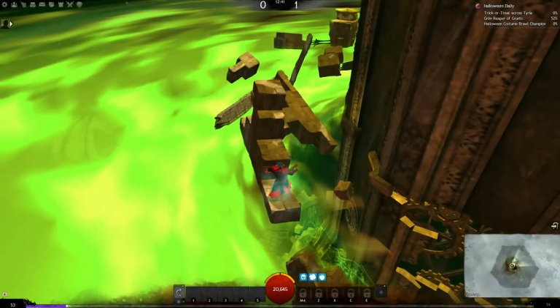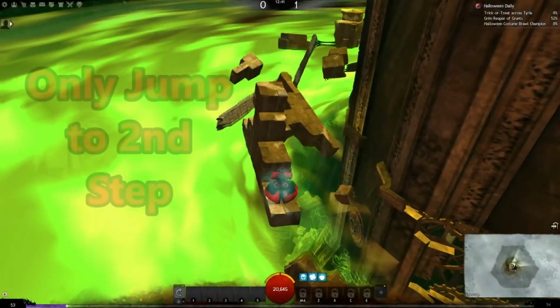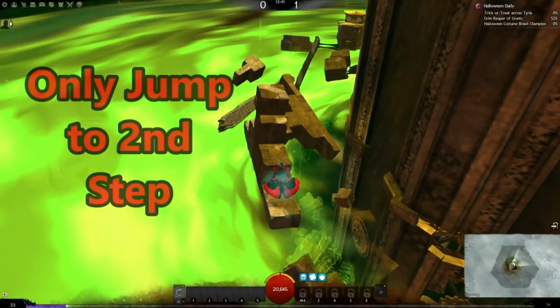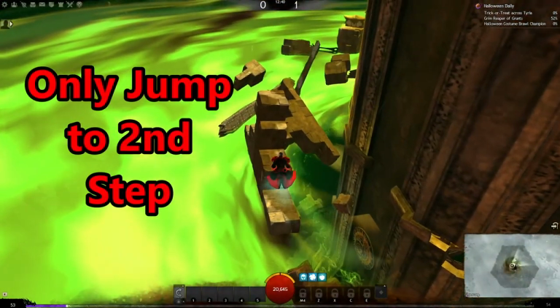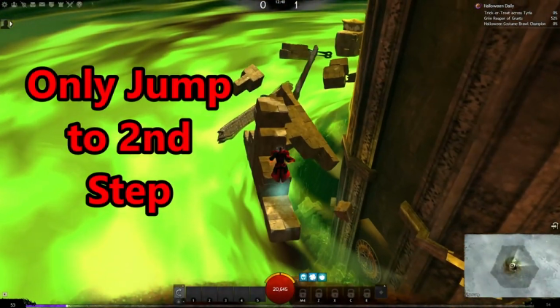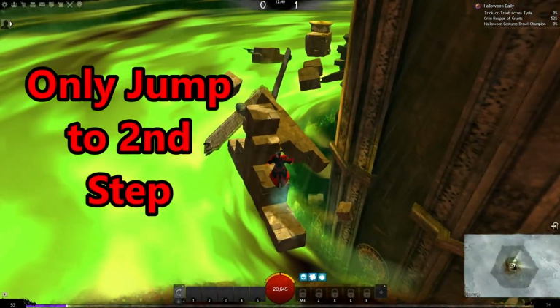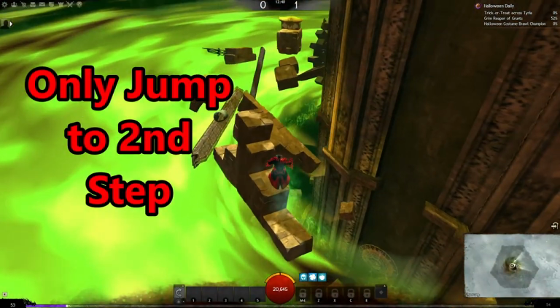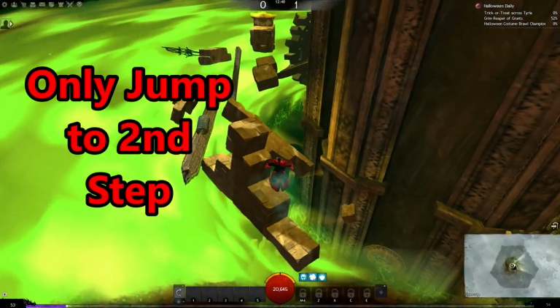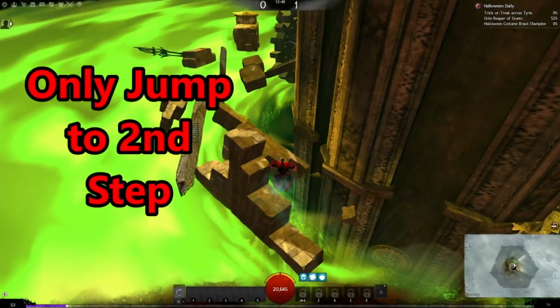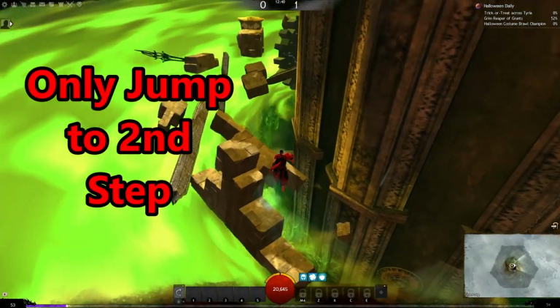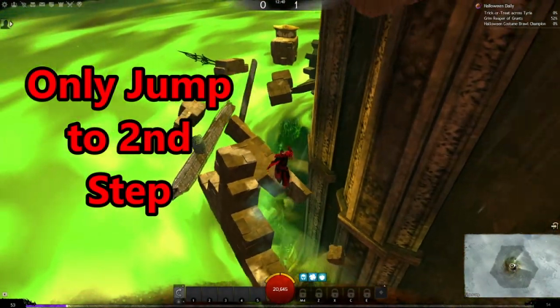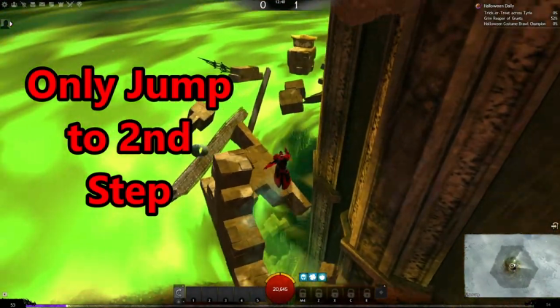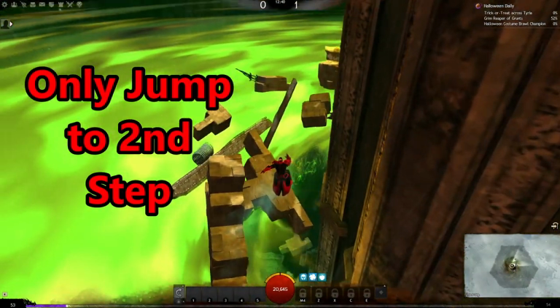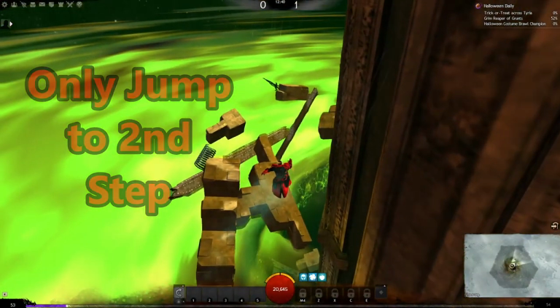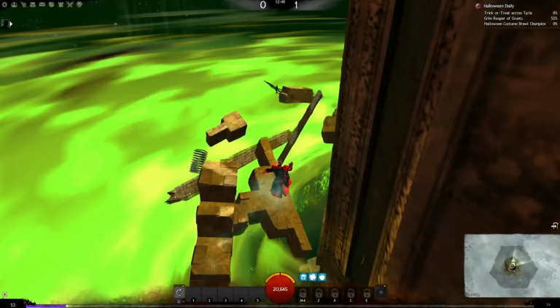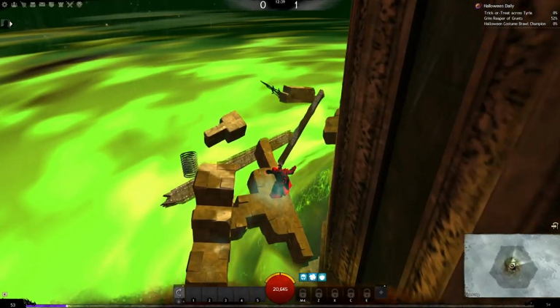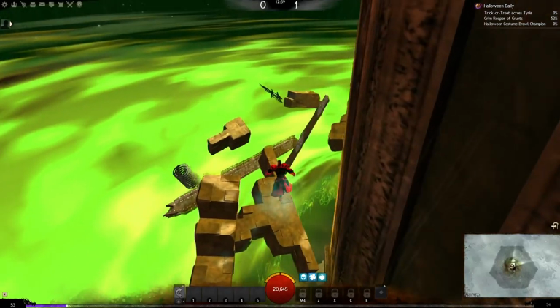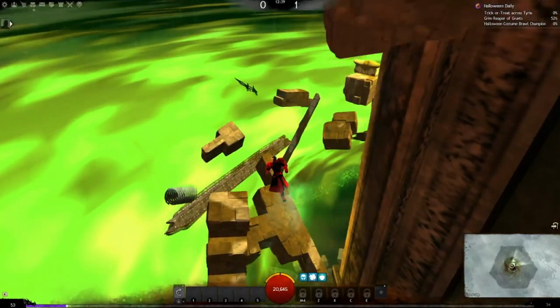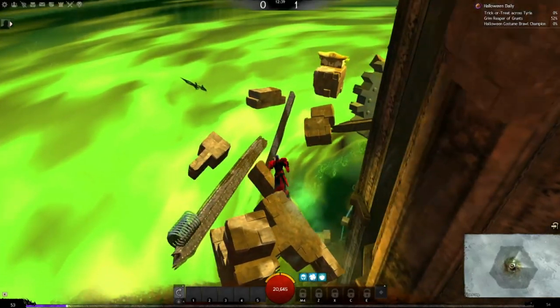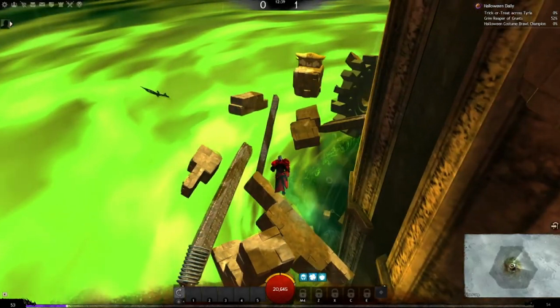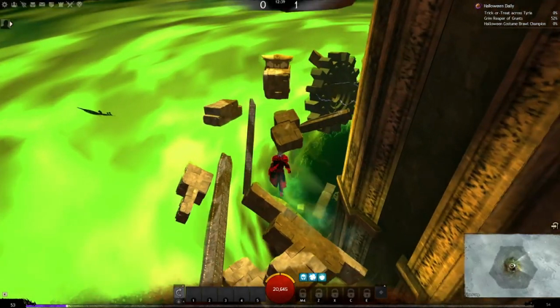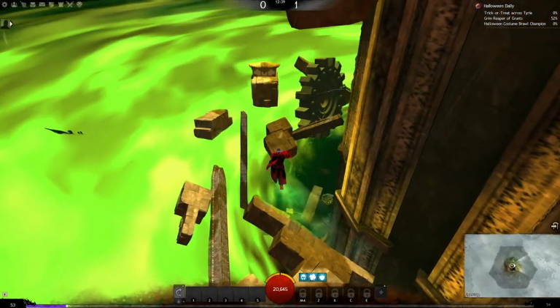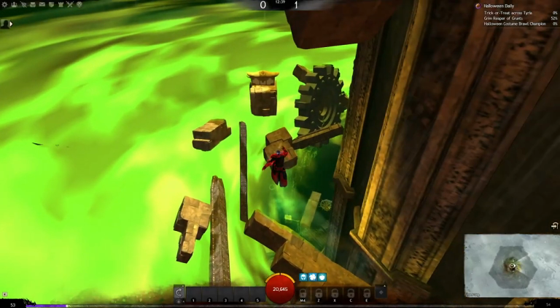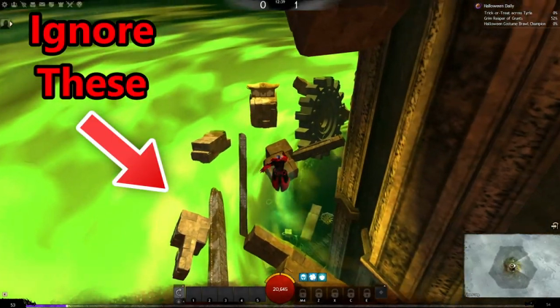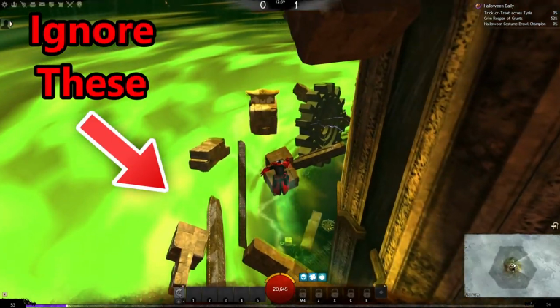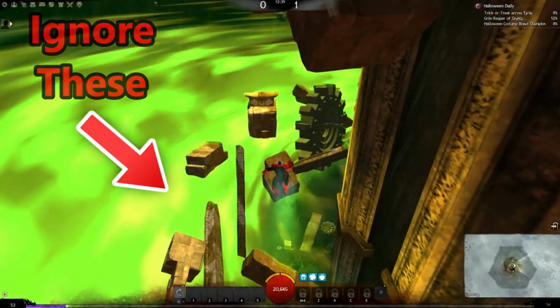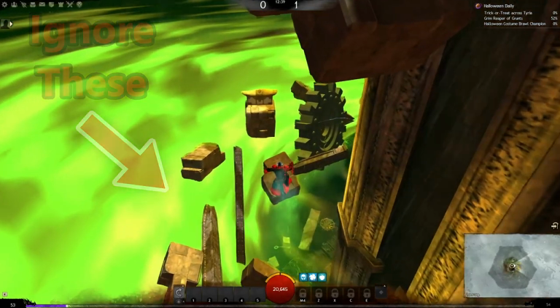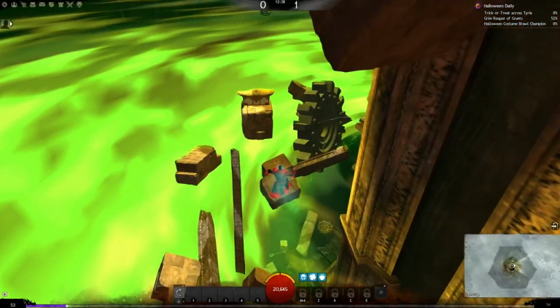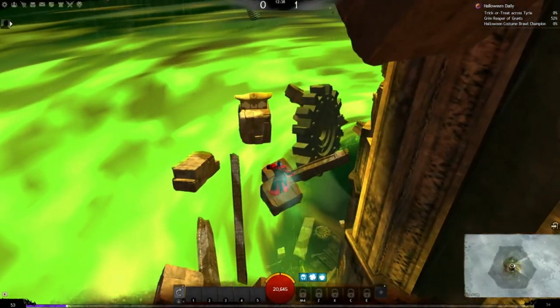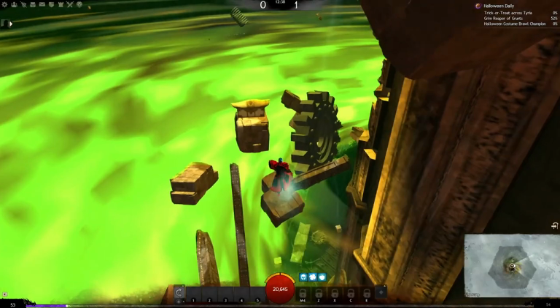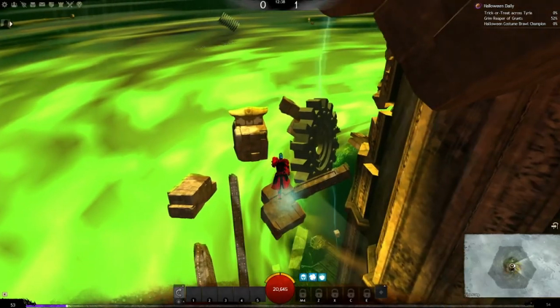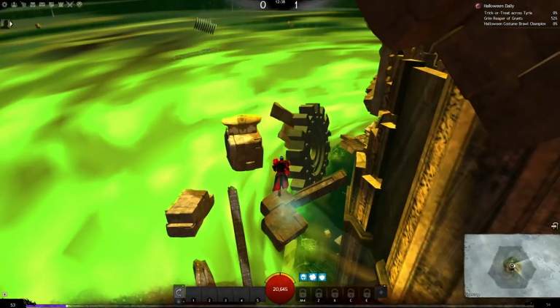You only need to jump onto the second step on this stairway, and you can then jump around to the side. It'll waste time climbing all the way to the top. Jump straight across, ignore the outer platforms here, then jump straight to this gear.